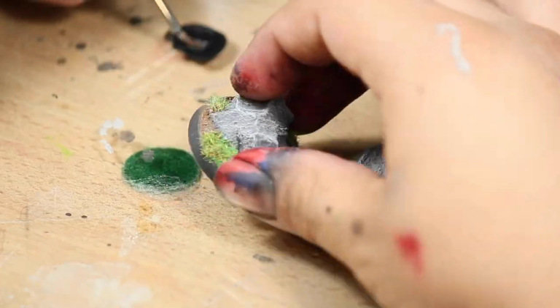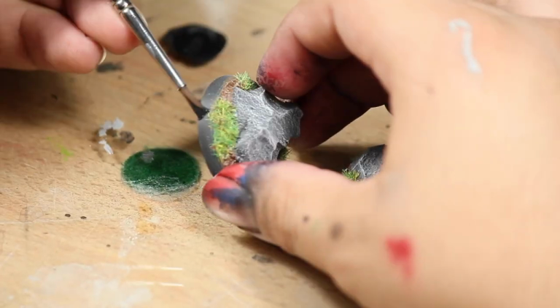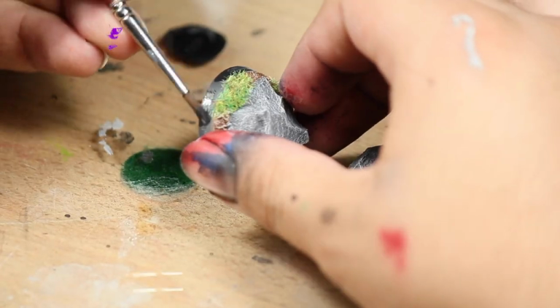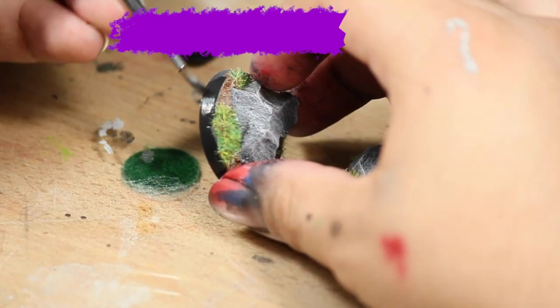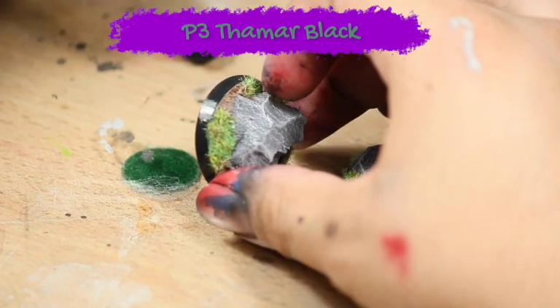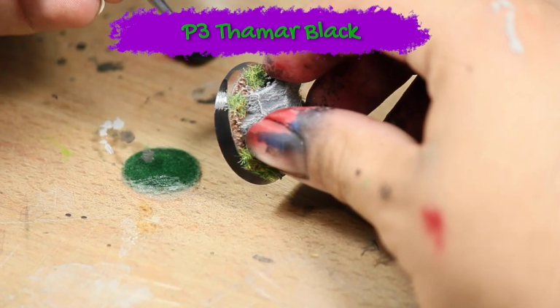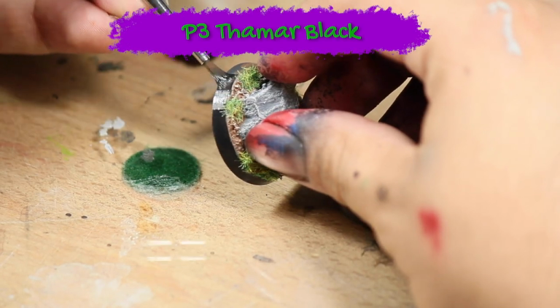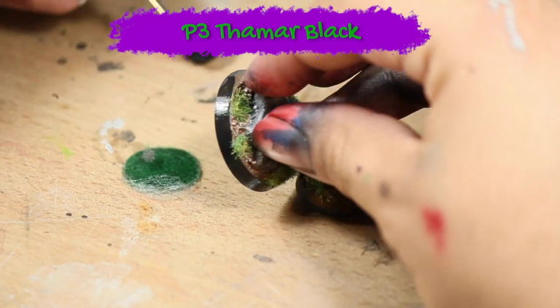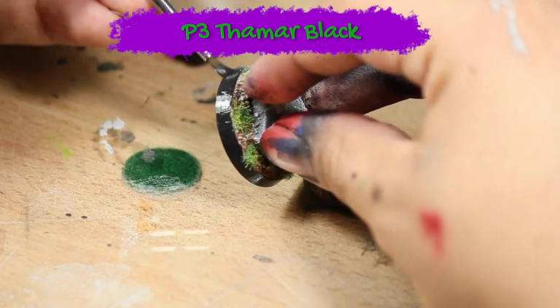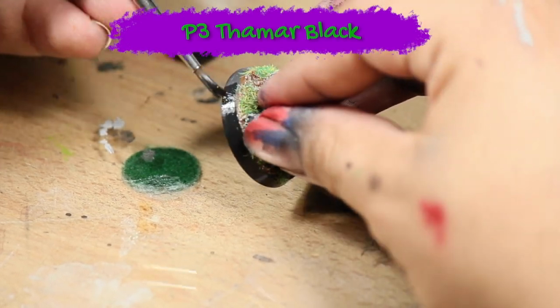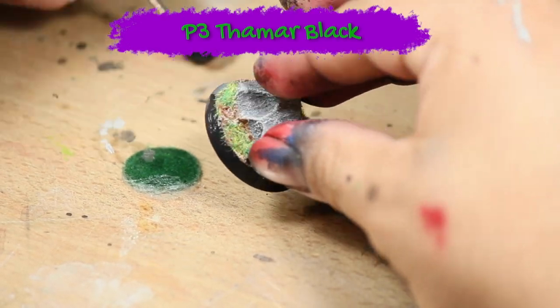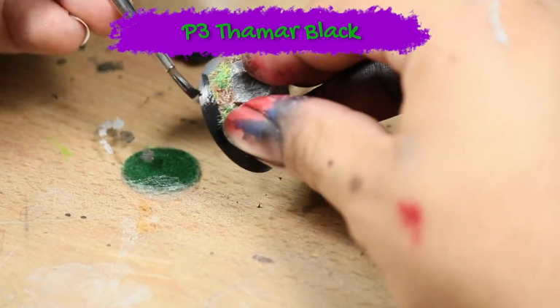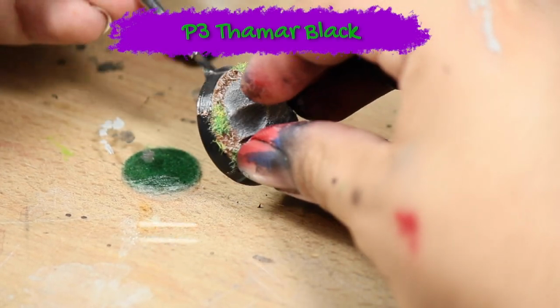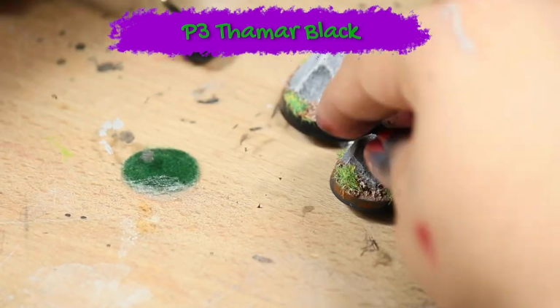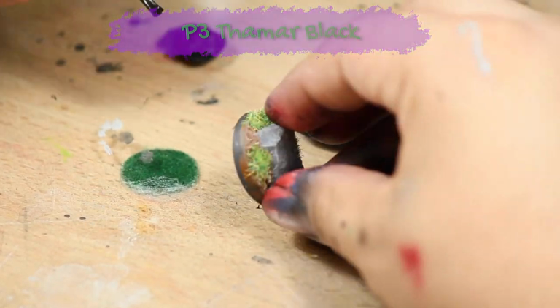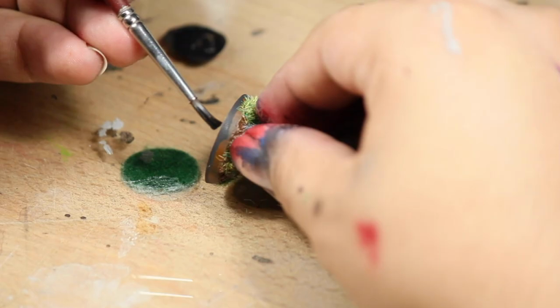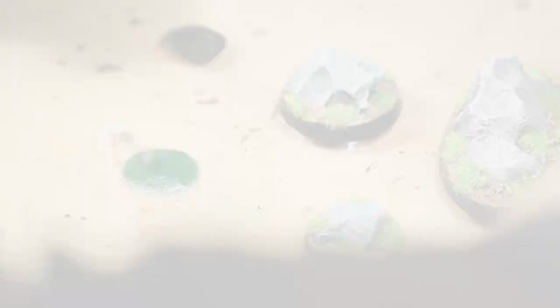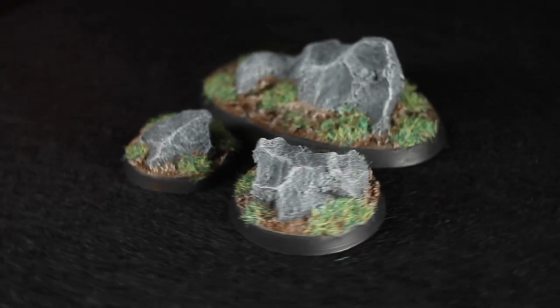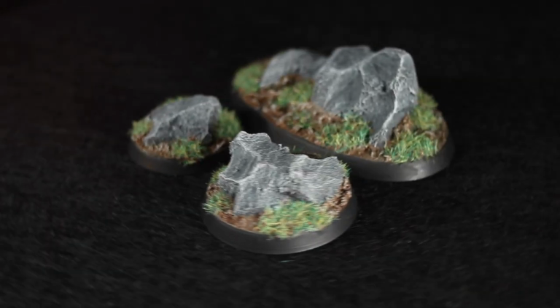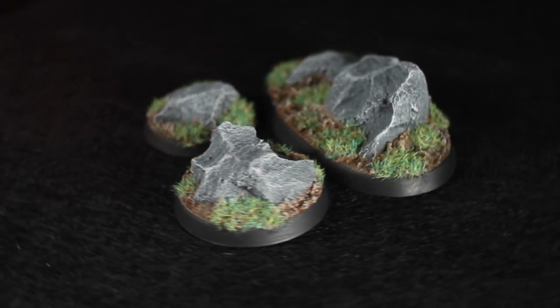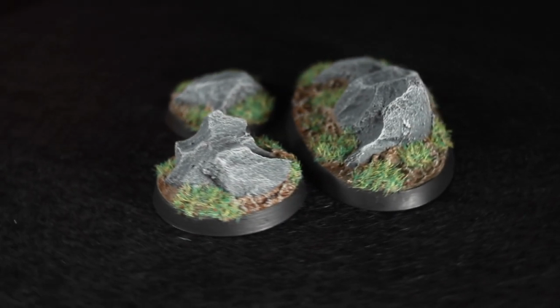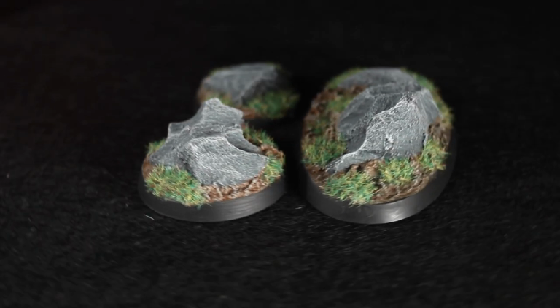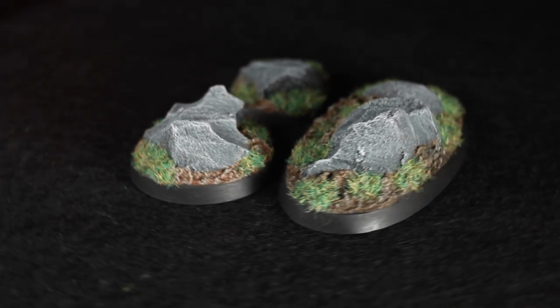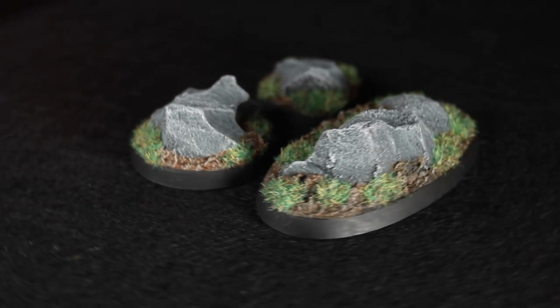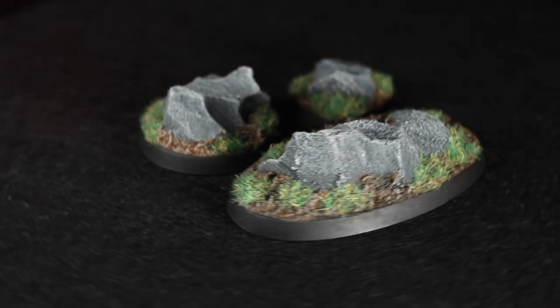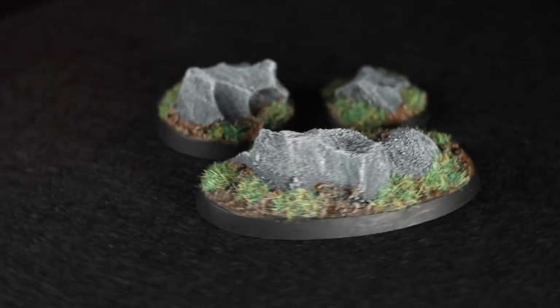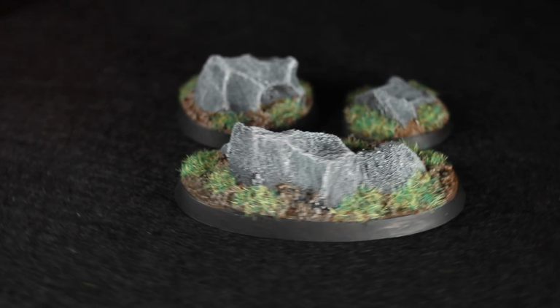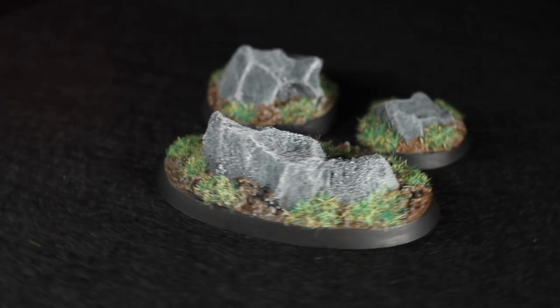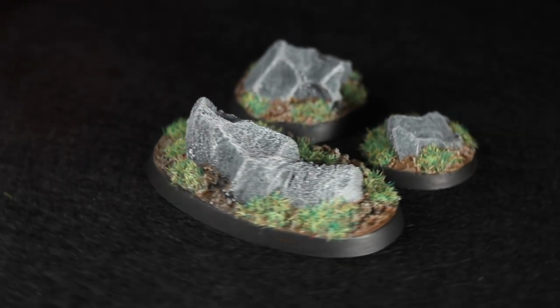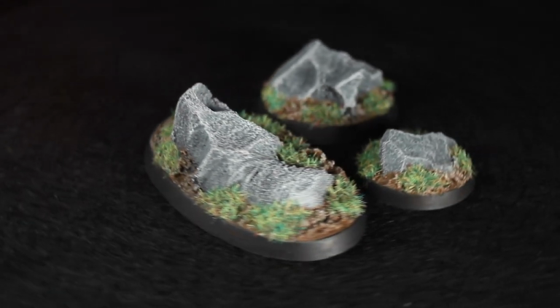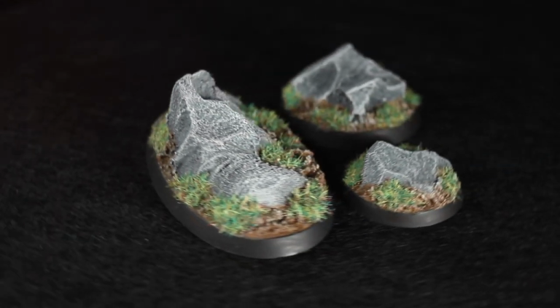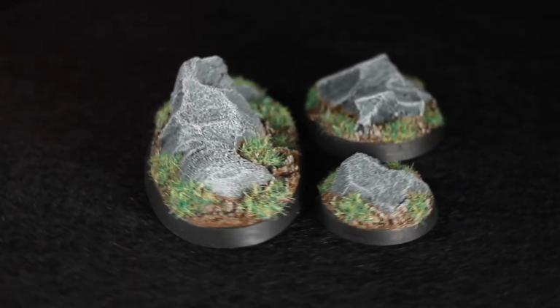Now that the bases are finished, the only thing left was to paint the skirt of the base black. And there are three finished scenic boulder bases. I hope you guys enjoyed the video — thanks for watching!